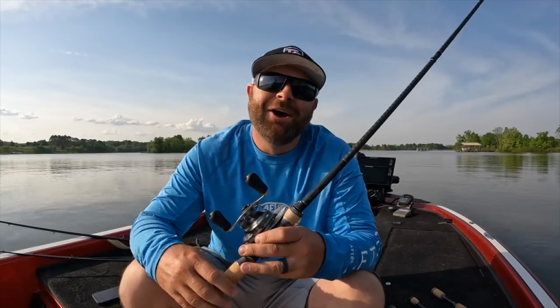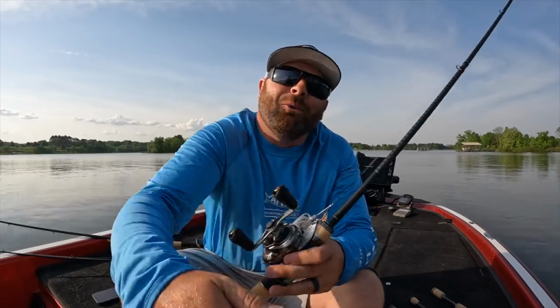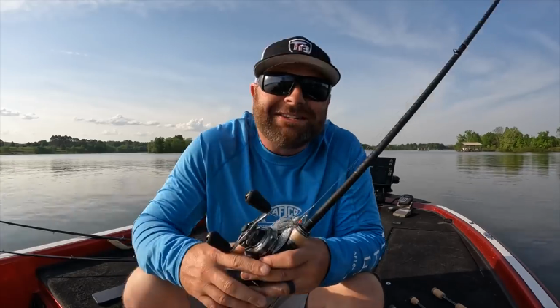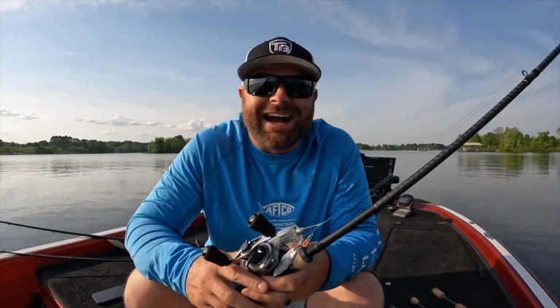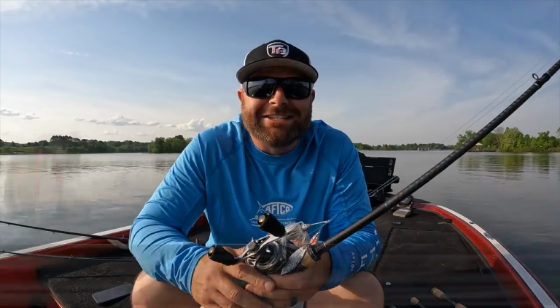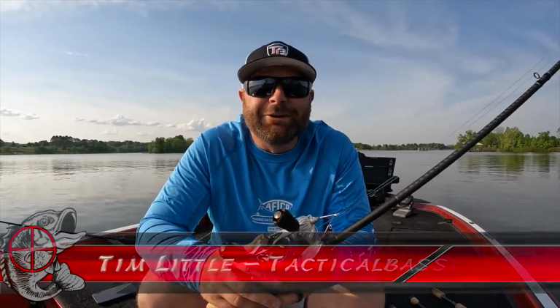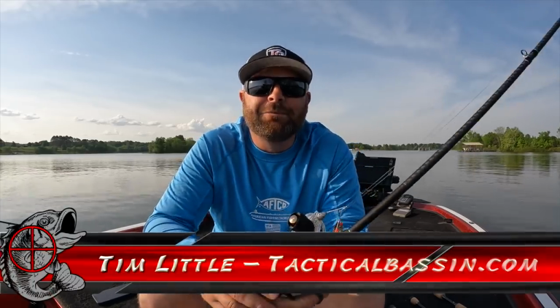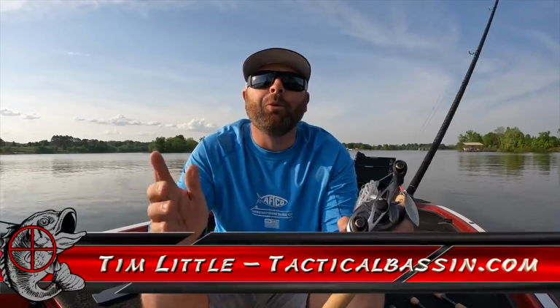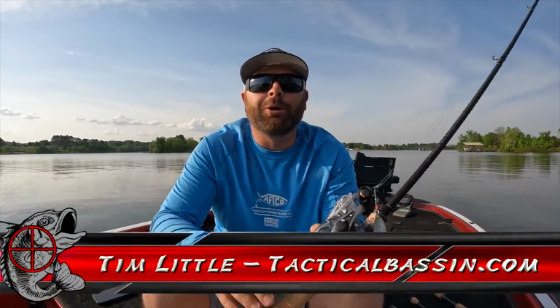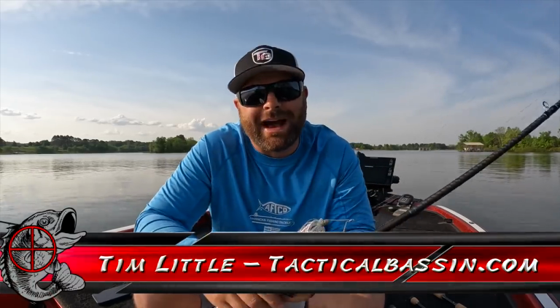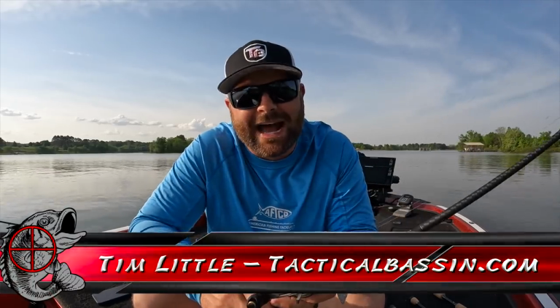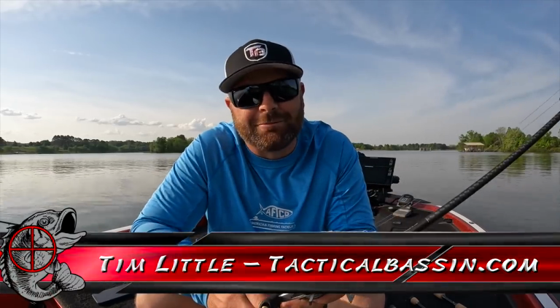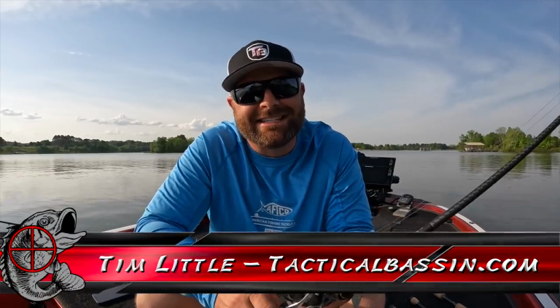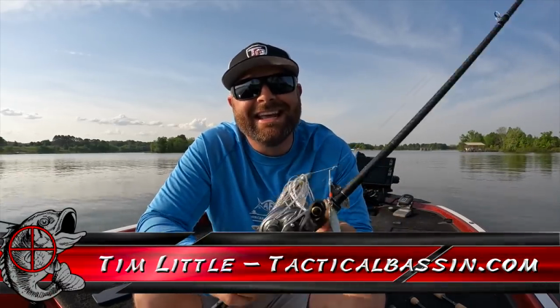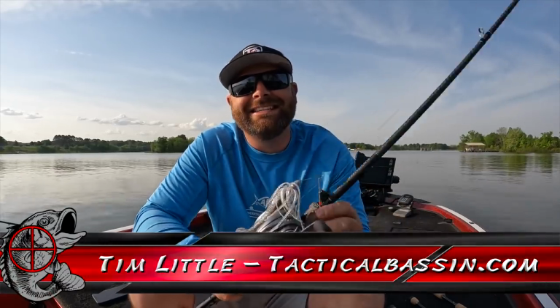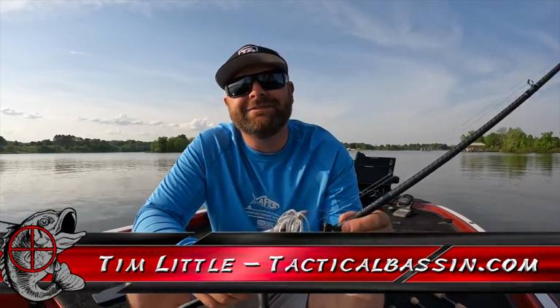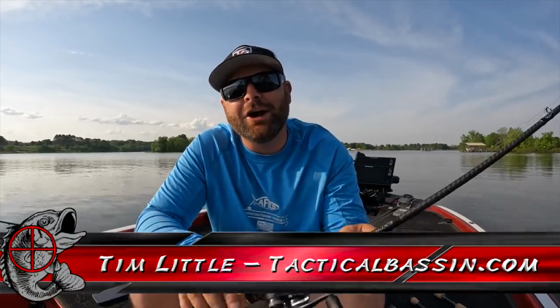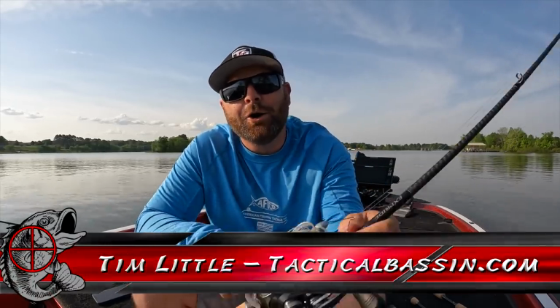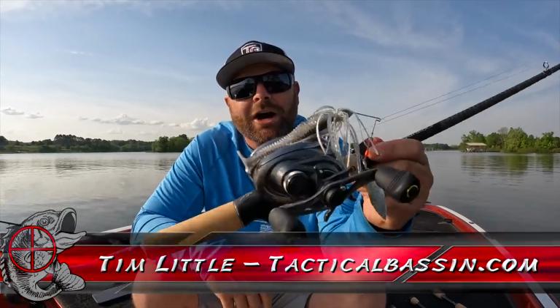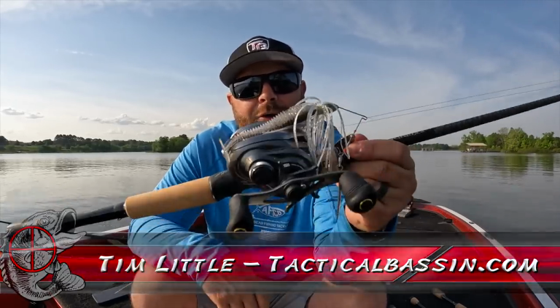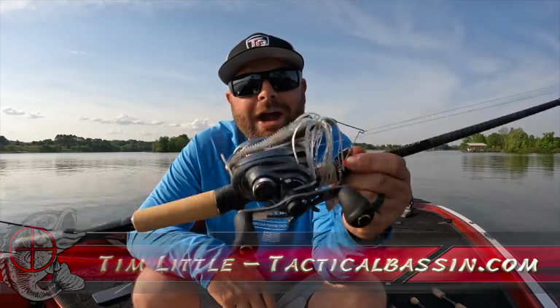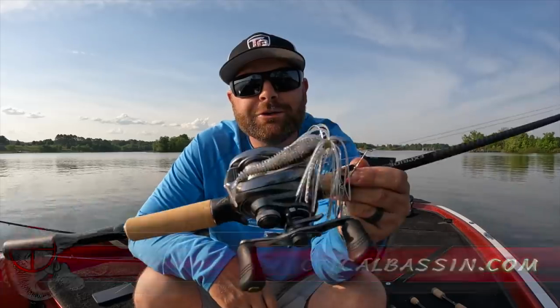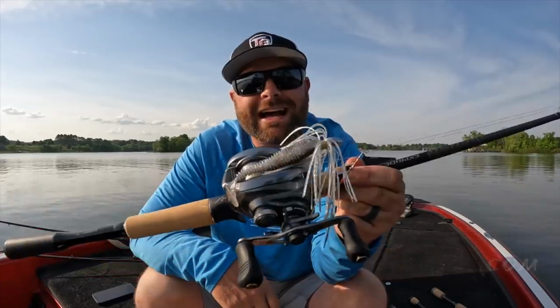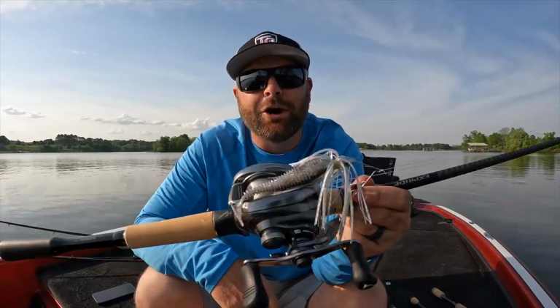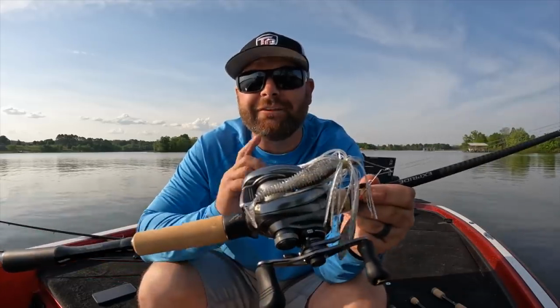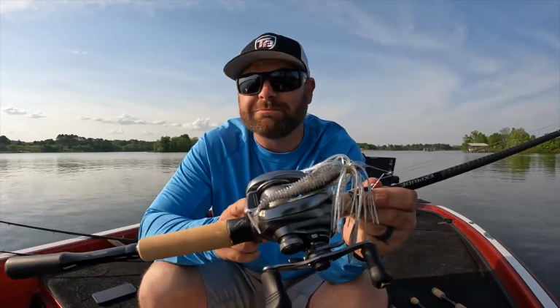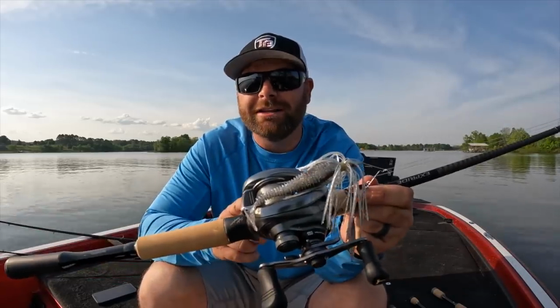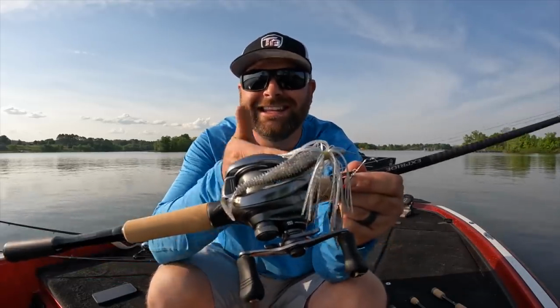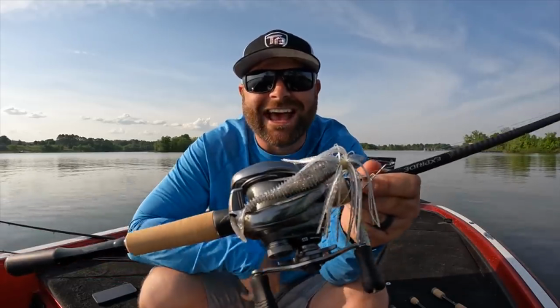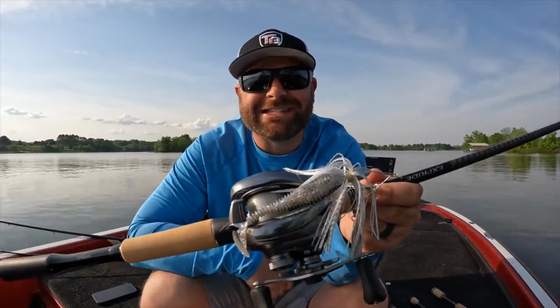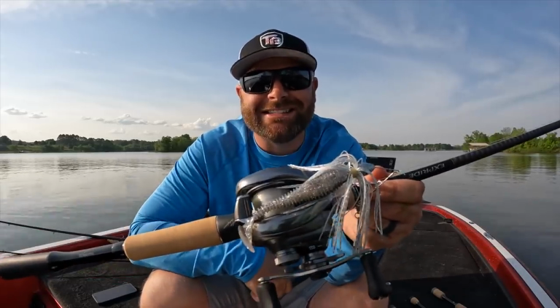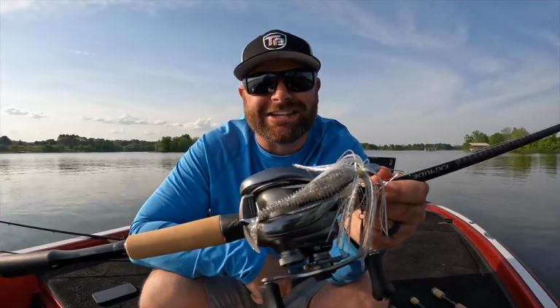What's up guys? Tim Little. Welcome back to Tactical Bassin. Today's video, we're talking where do bass go after the spawn and the best baits to catch them.